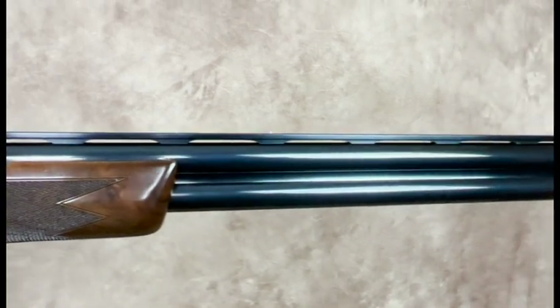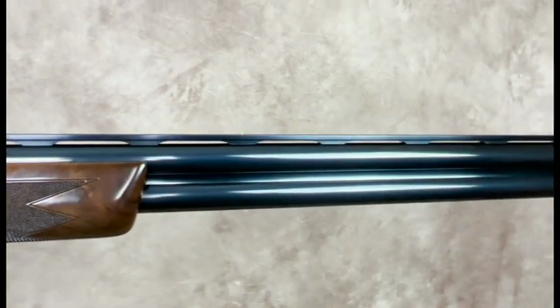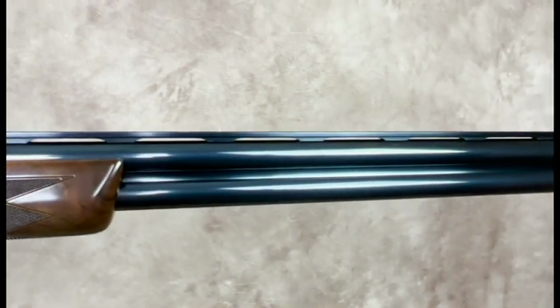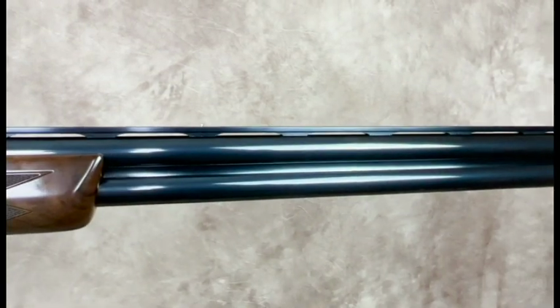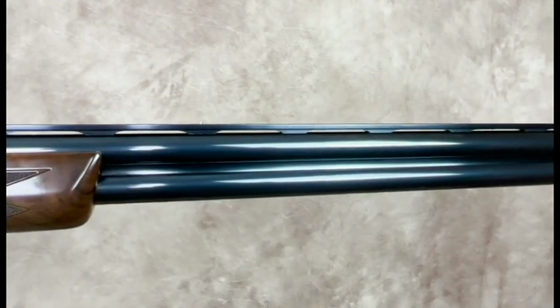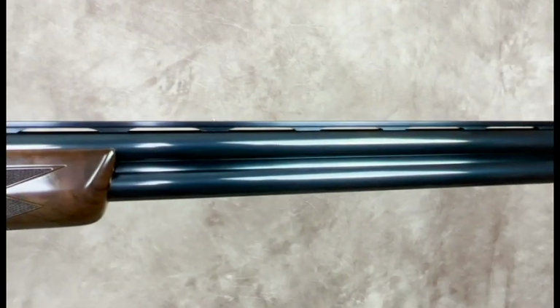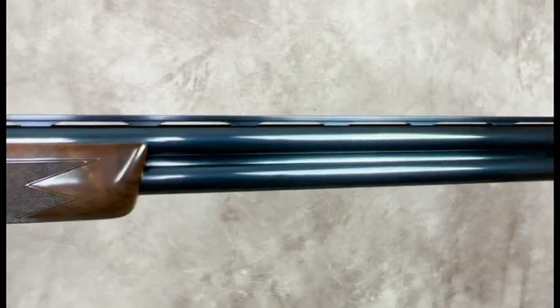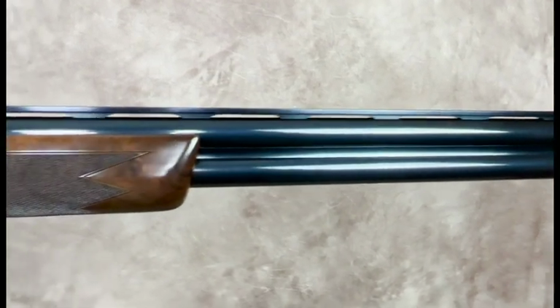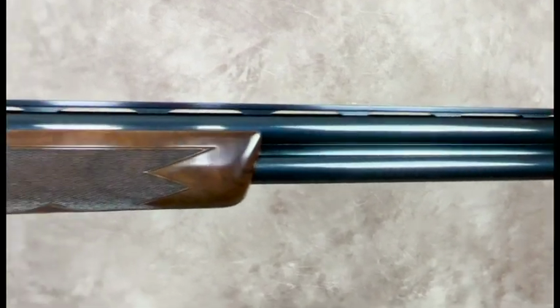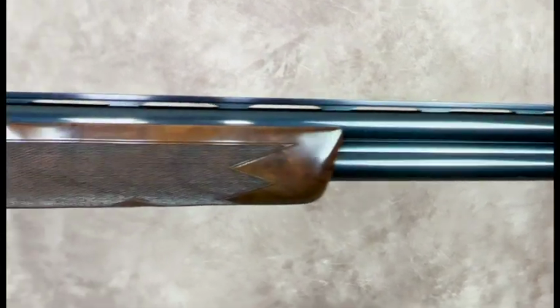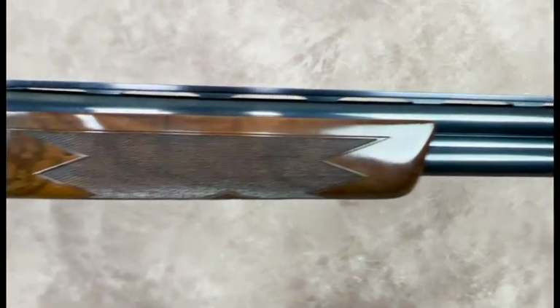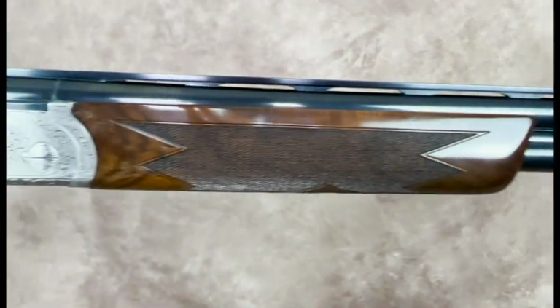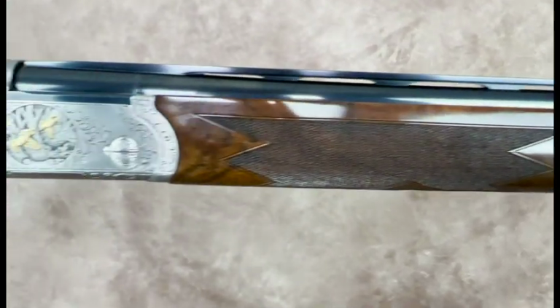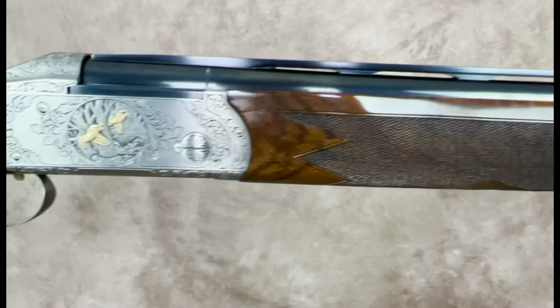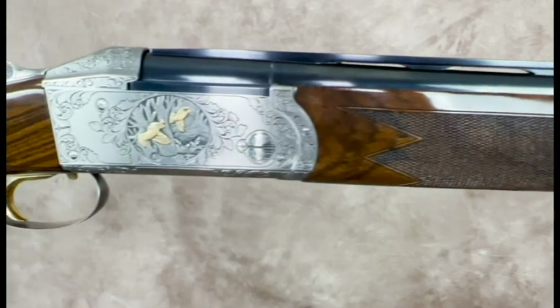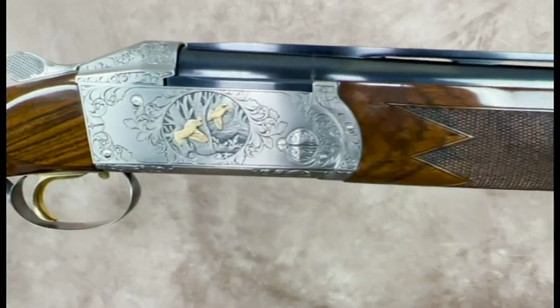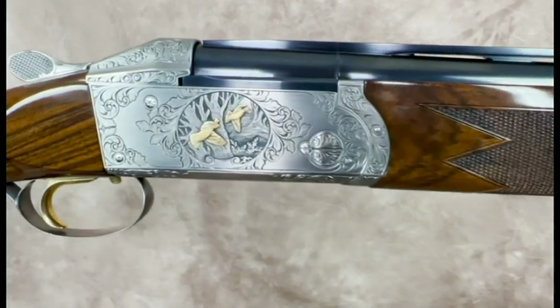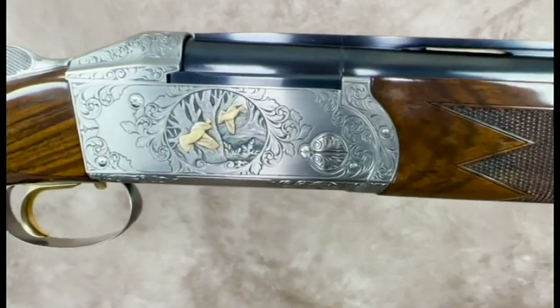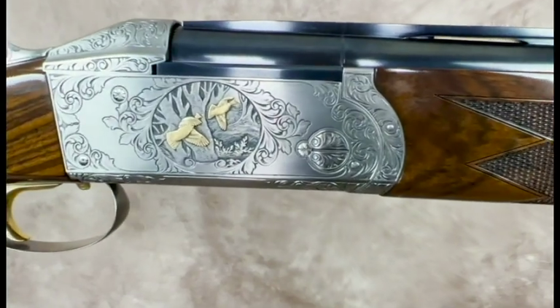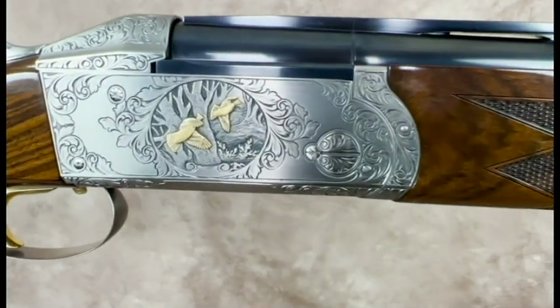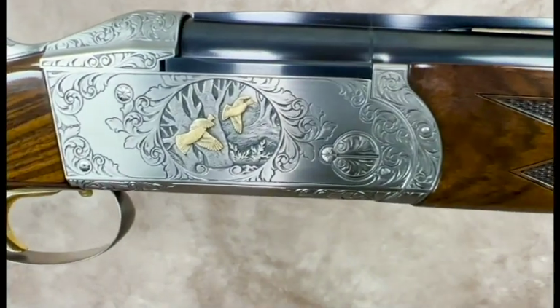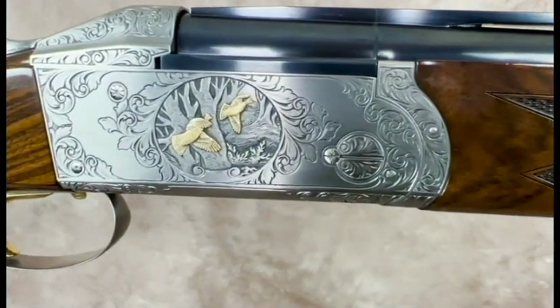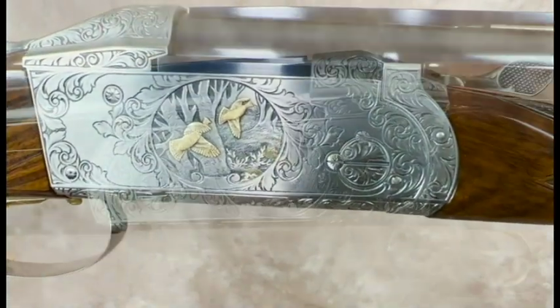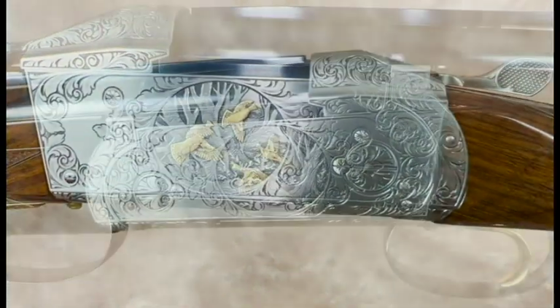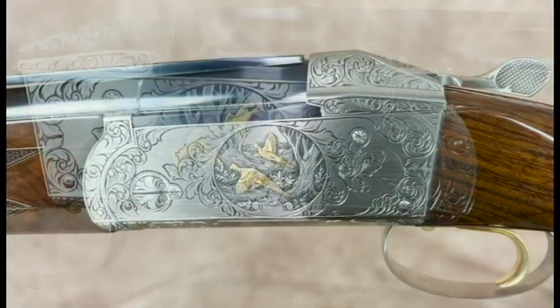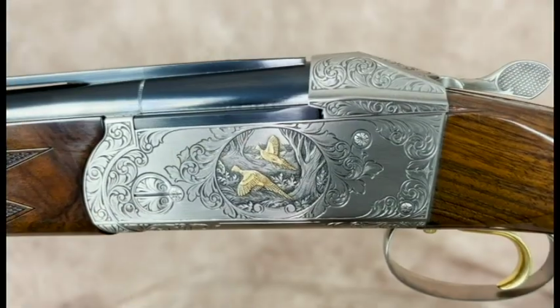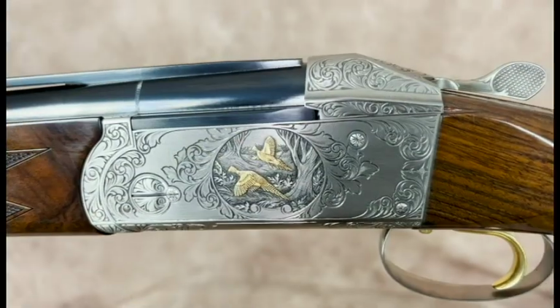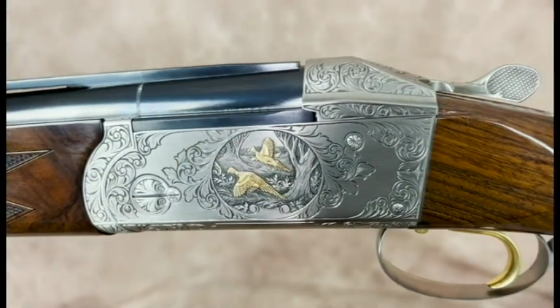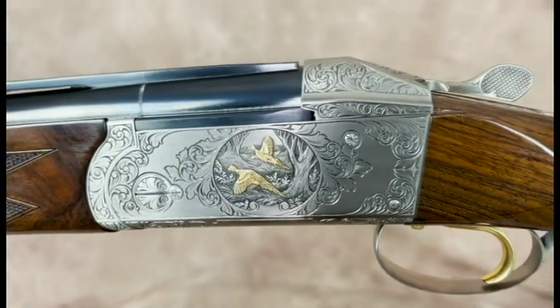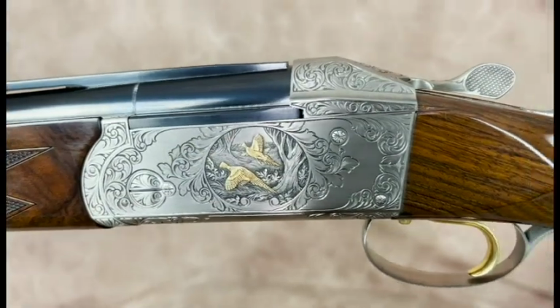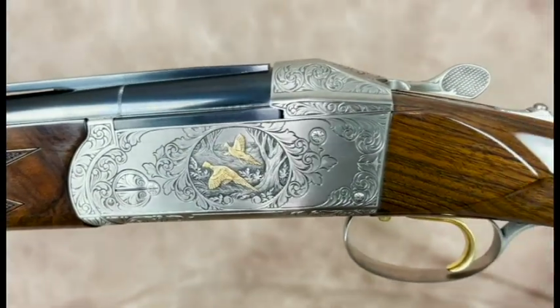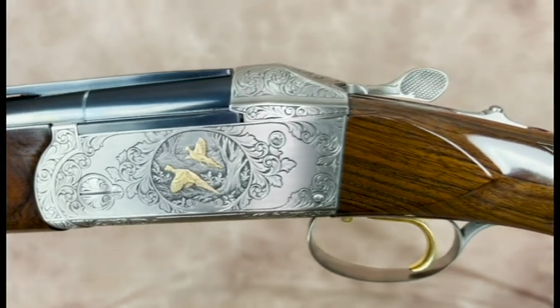It's a Parcour gun, has a grade 5 right-handed stock with adjustable comb, the Parcour forend, and a little bit heavier X barrels.